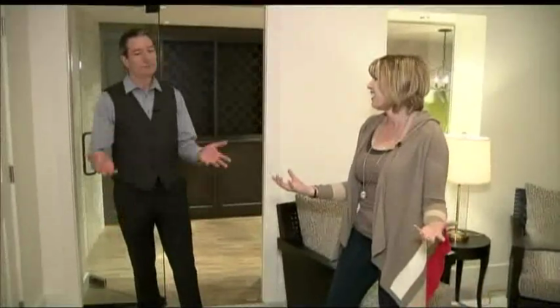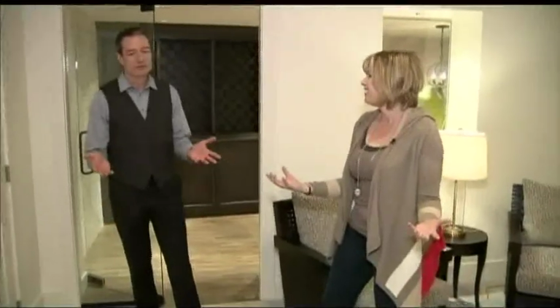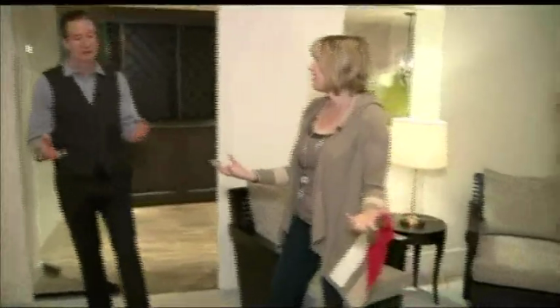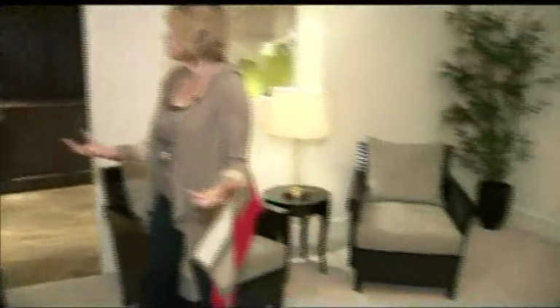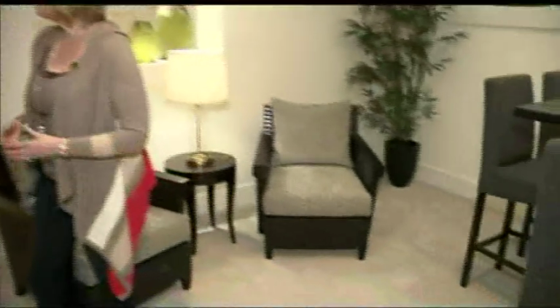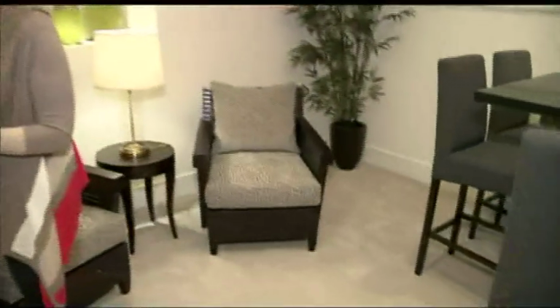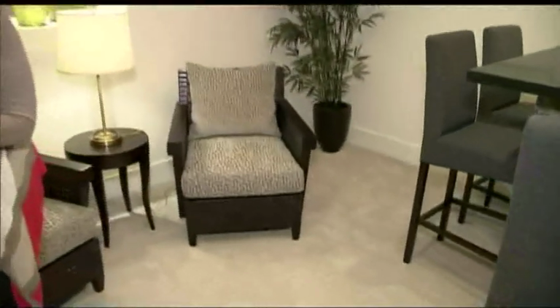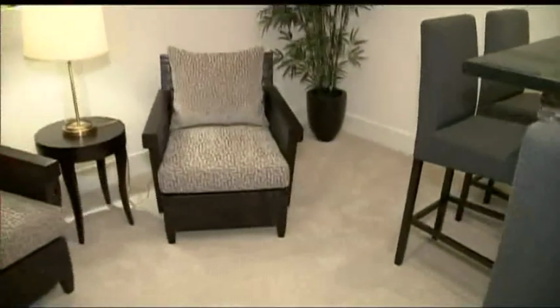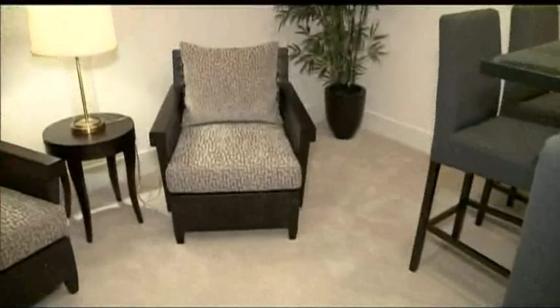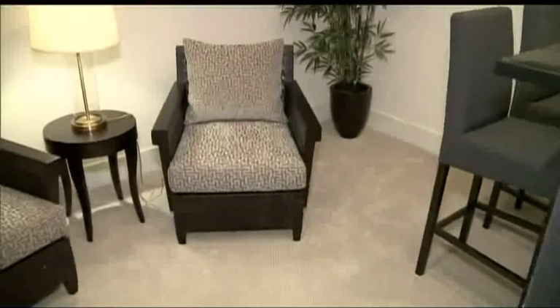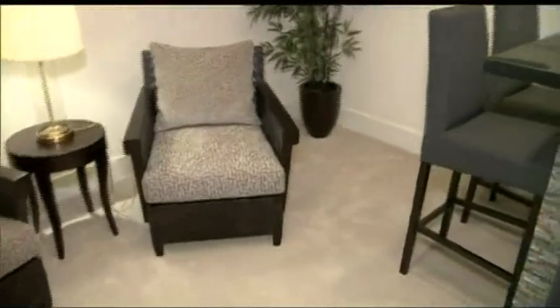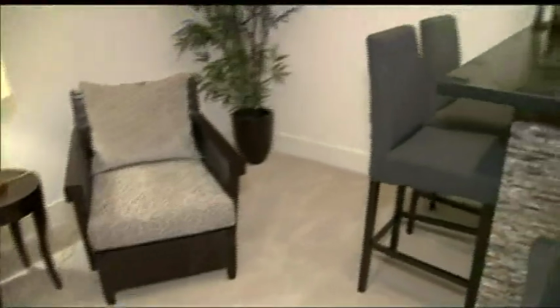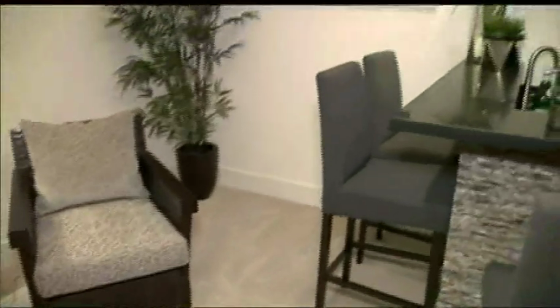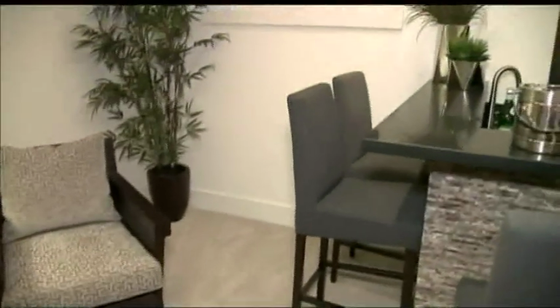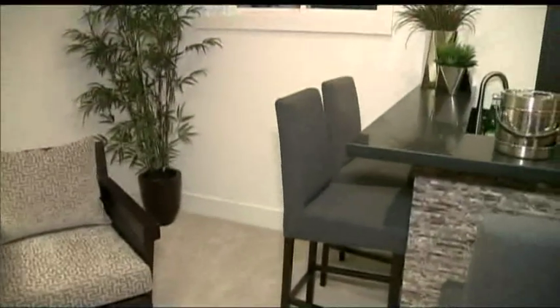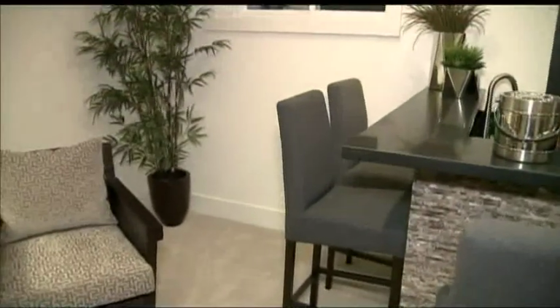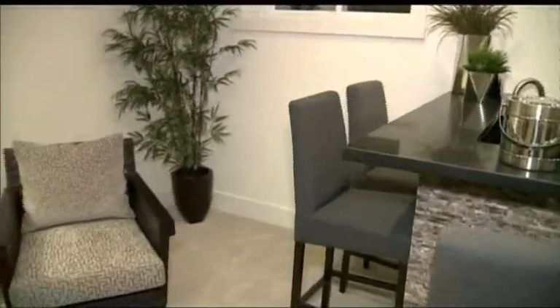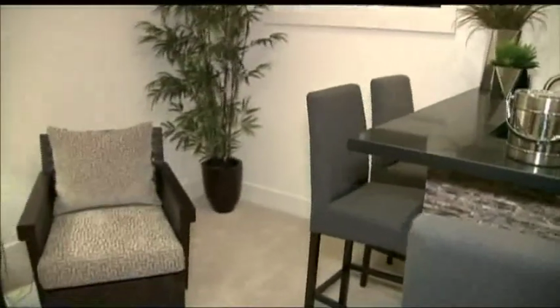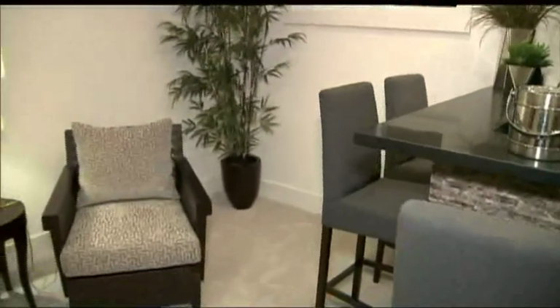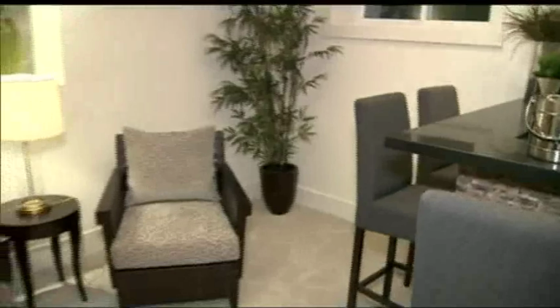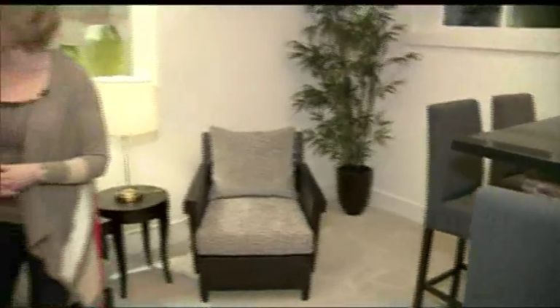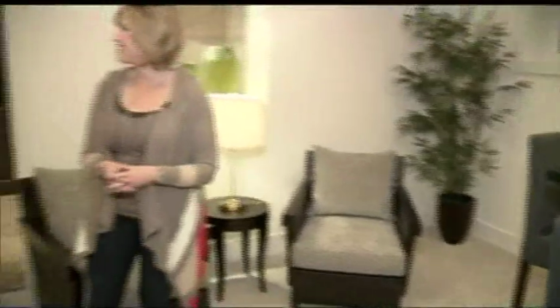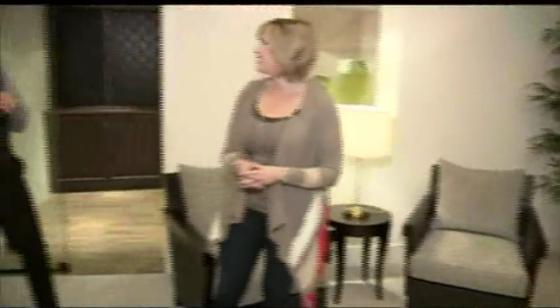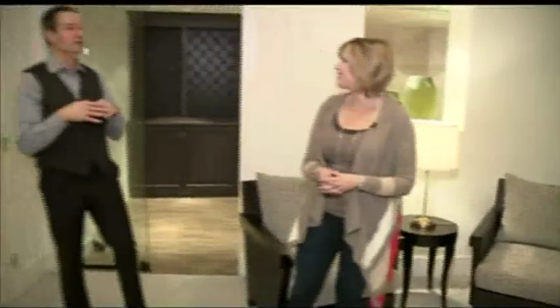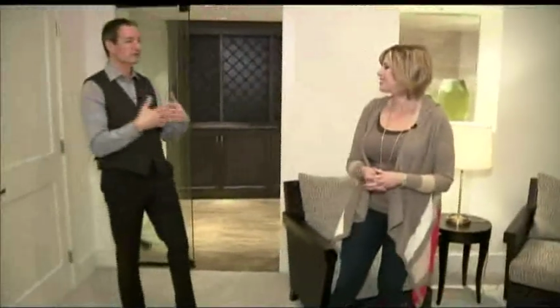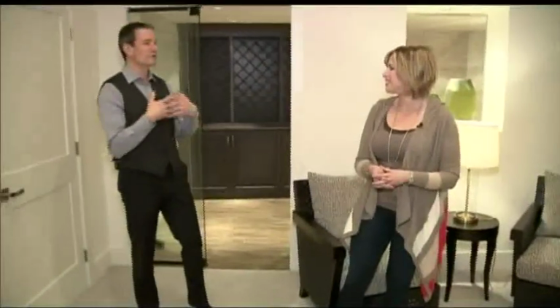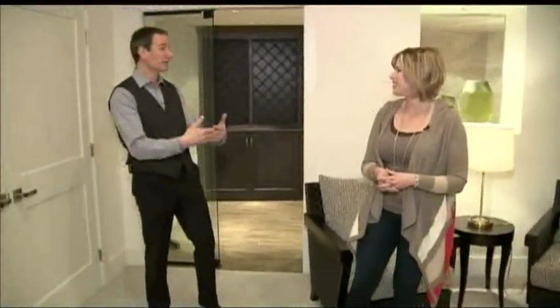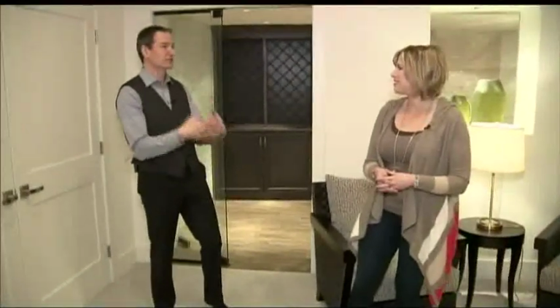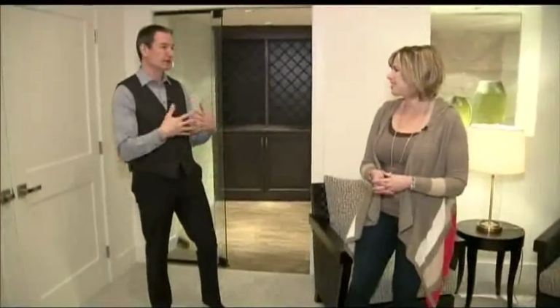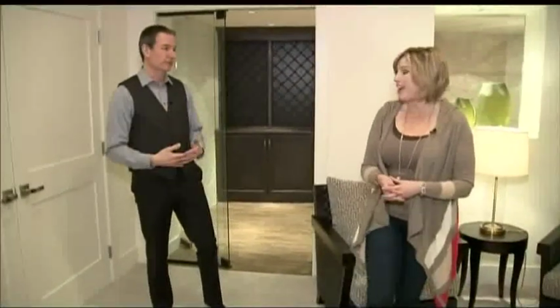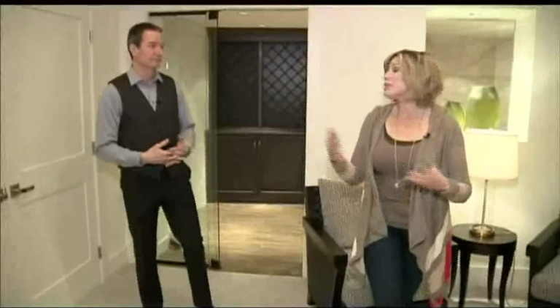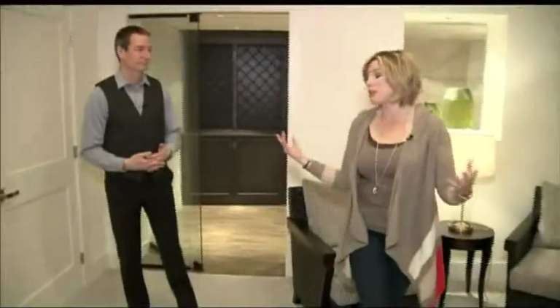For anybody who's living in their home and thinking of selling, from a staging standpoint, the first thing on the agenda is decluttering. Everybody's got too much stuff. It's all about paring down and really making sure that what's in the home is adding to the picture and not taking away from it.